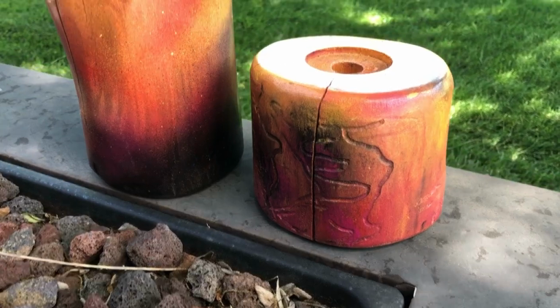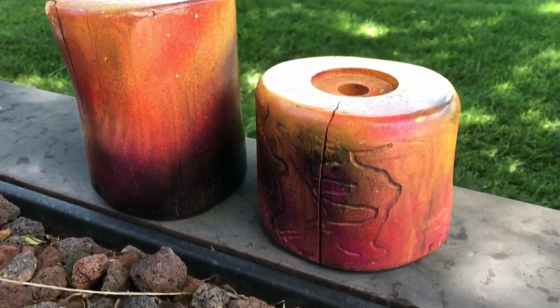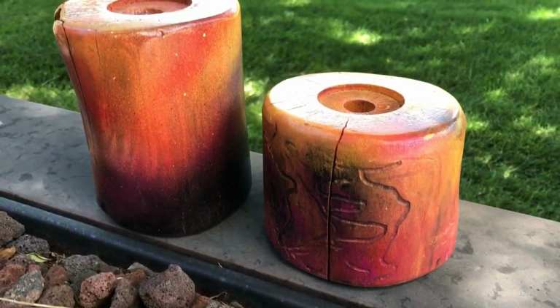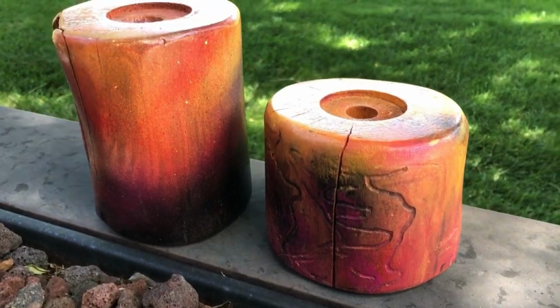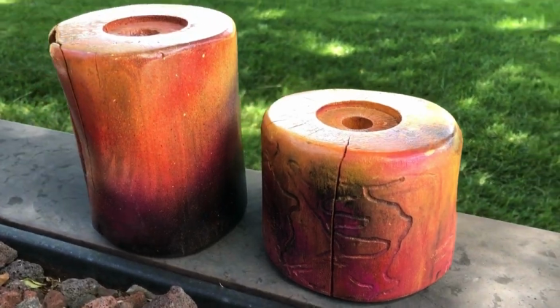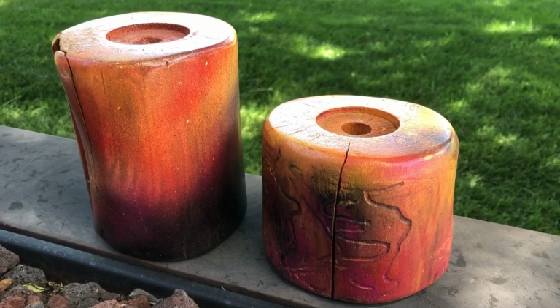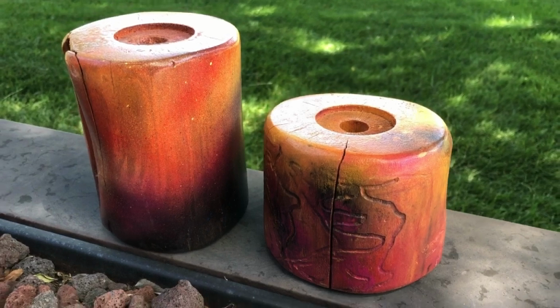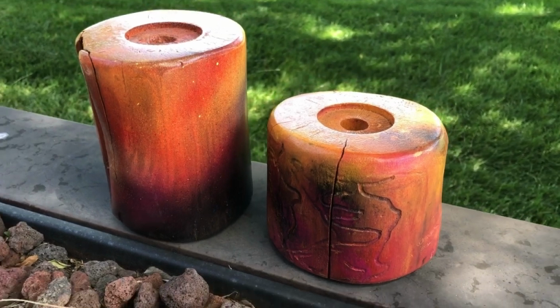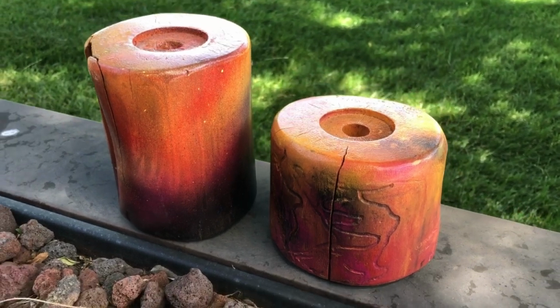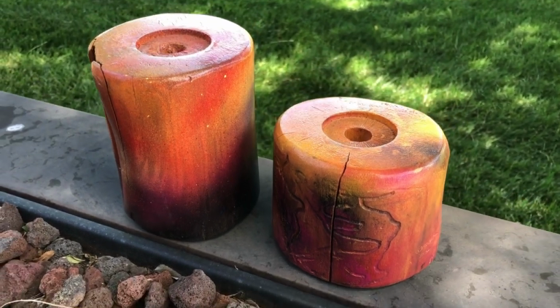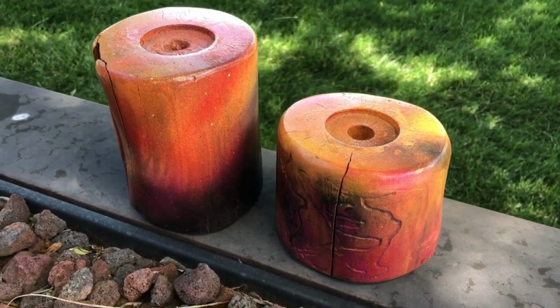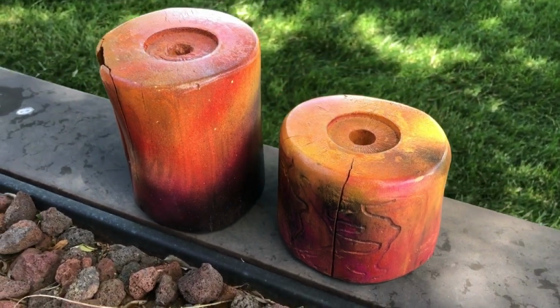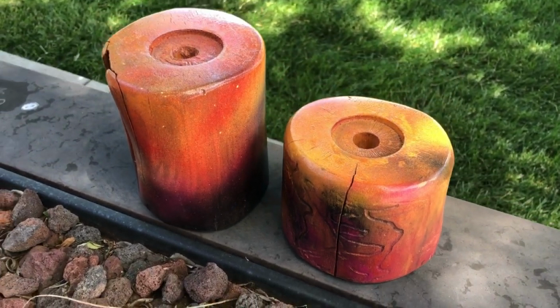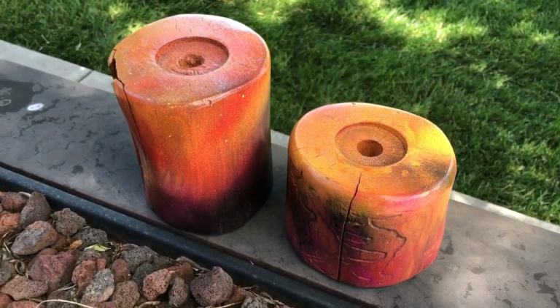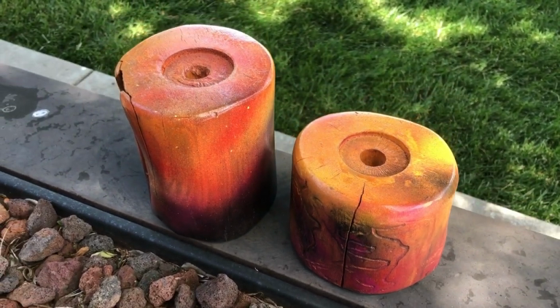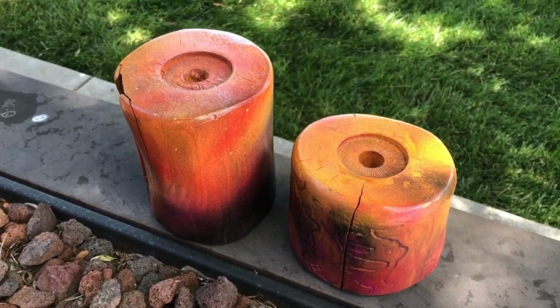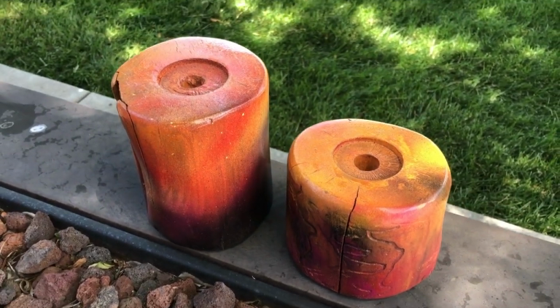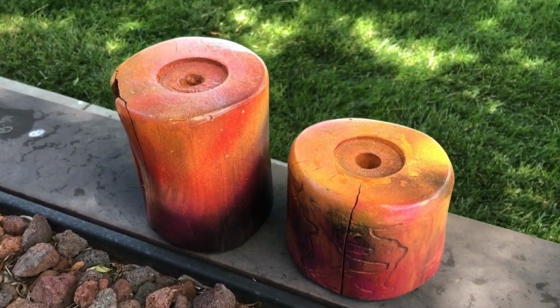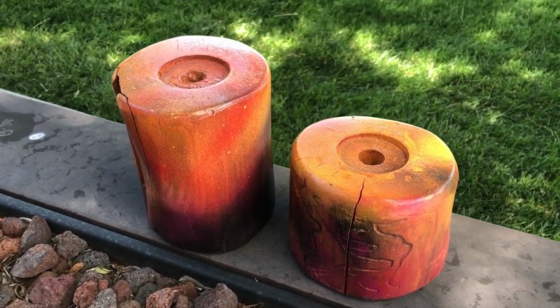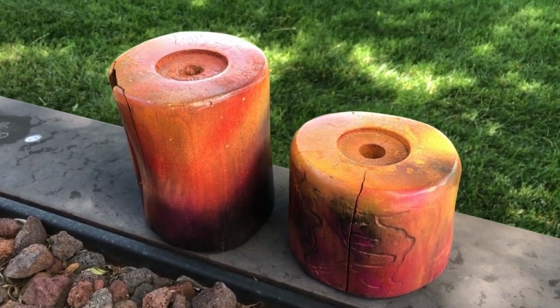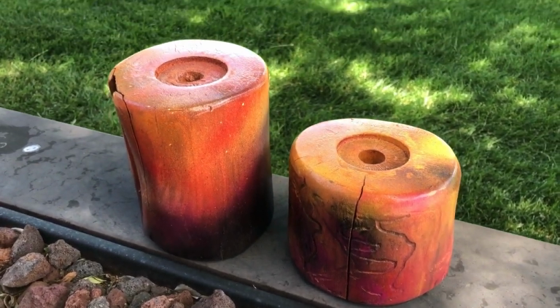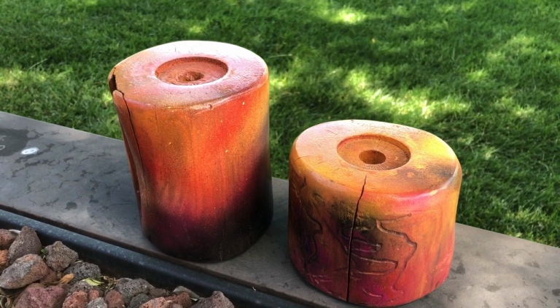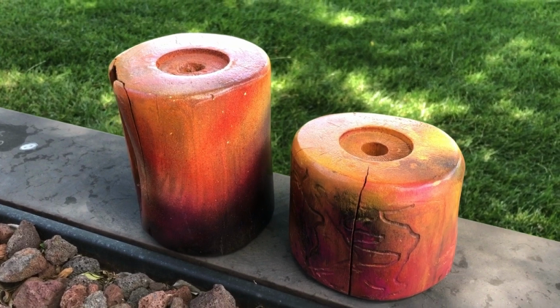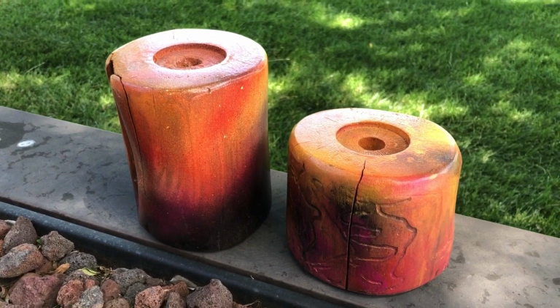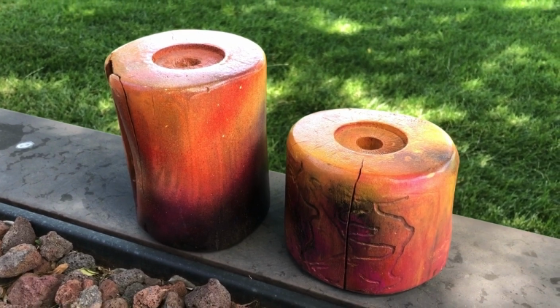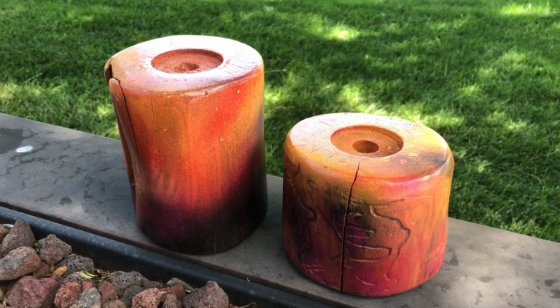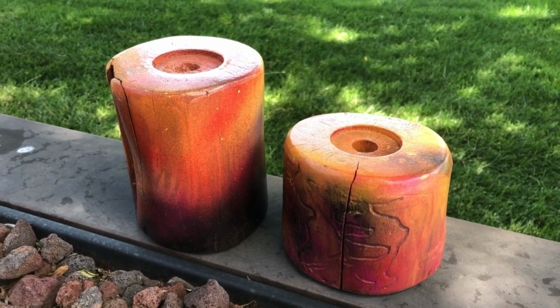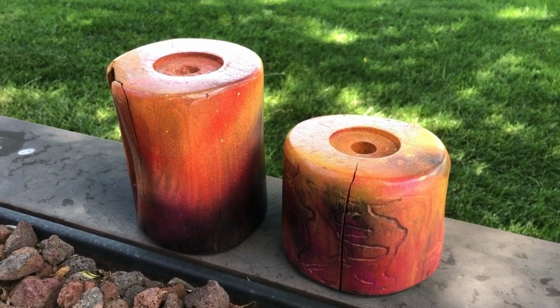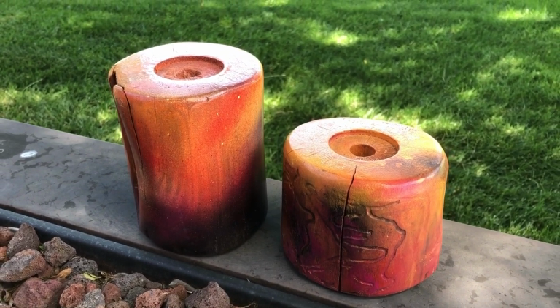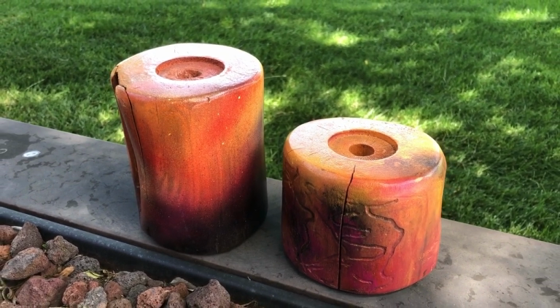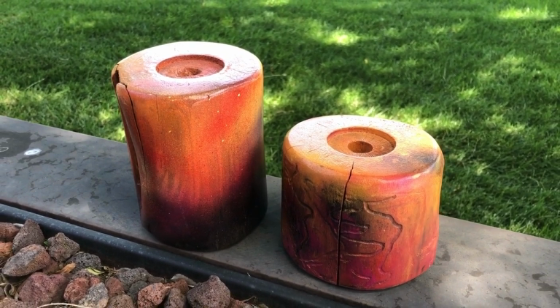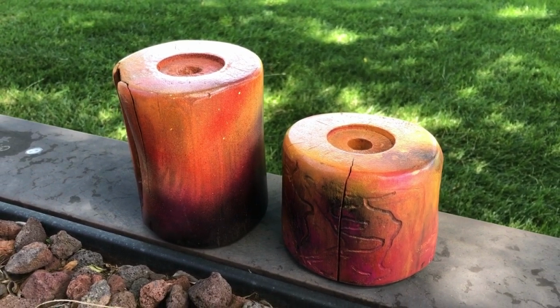I found these two candle holders in a box outside a thrift store that said free. I had to grab them and bring them home with me because I just knew I could upcycle them for my home.